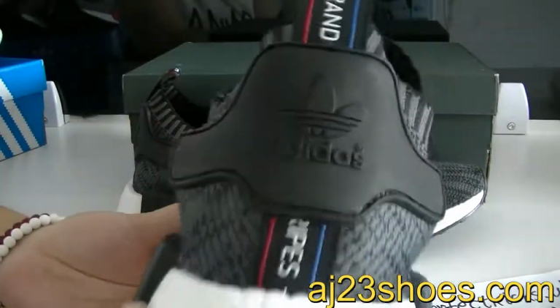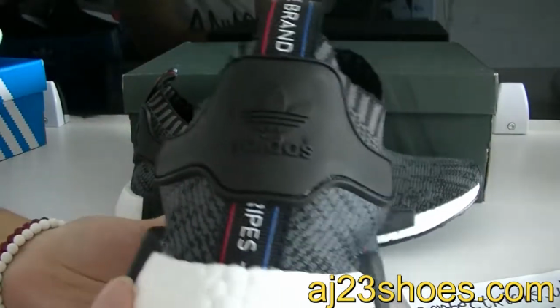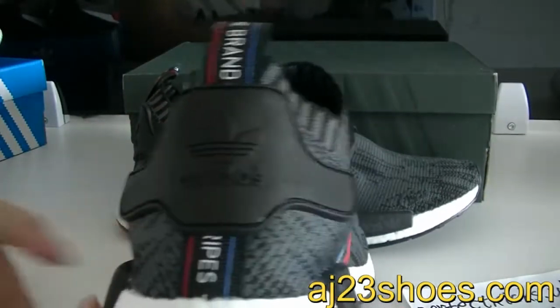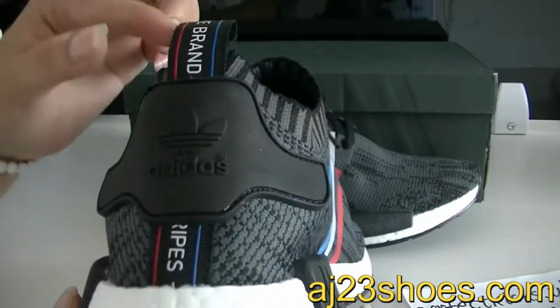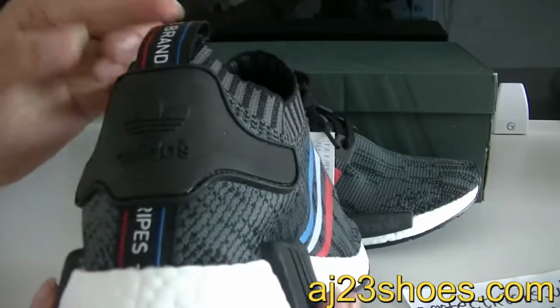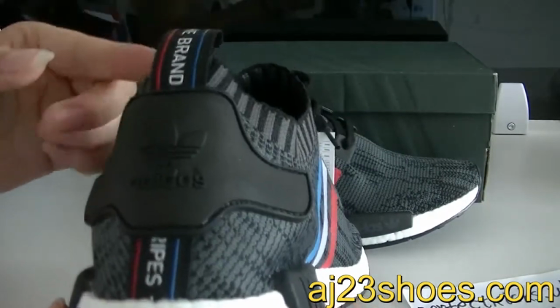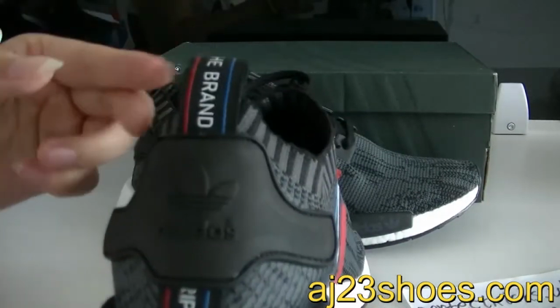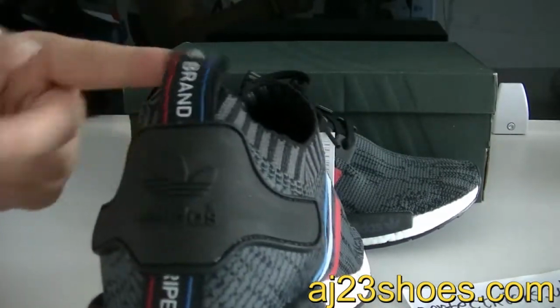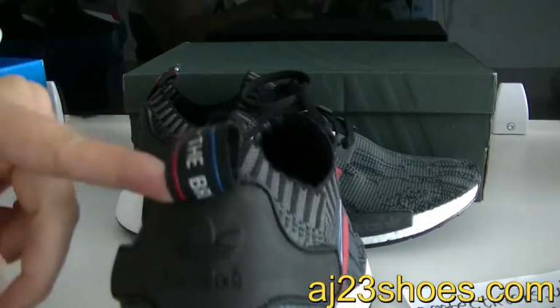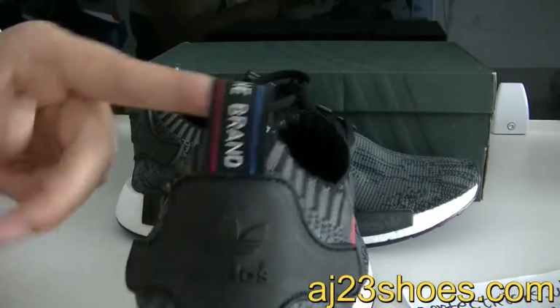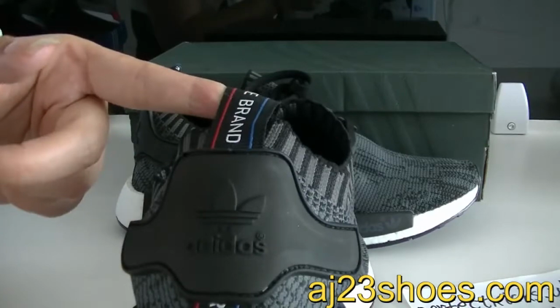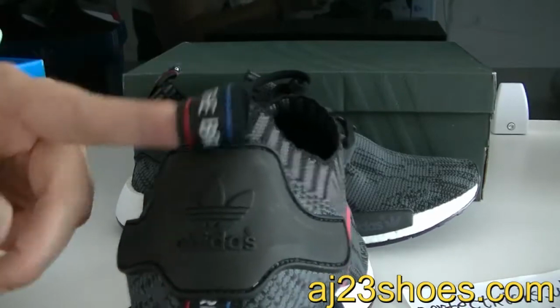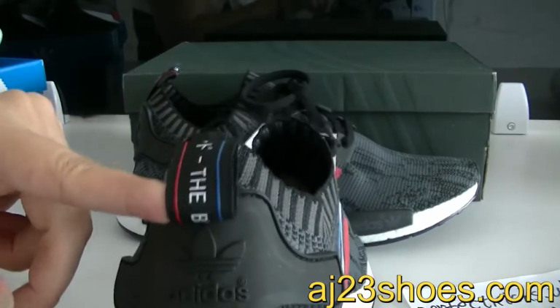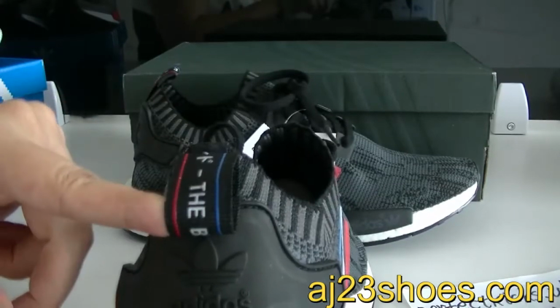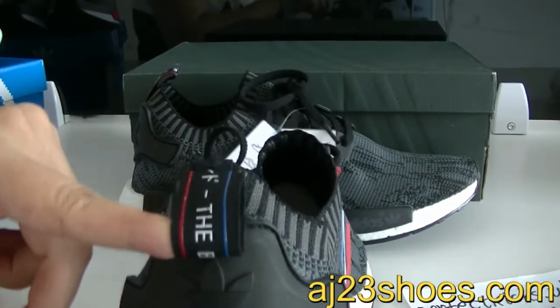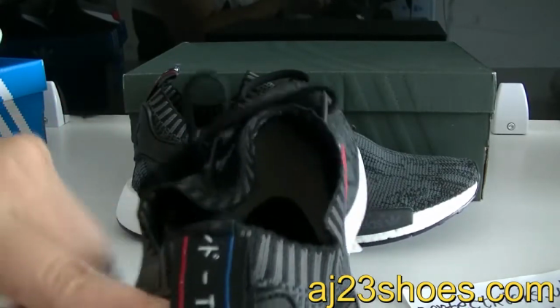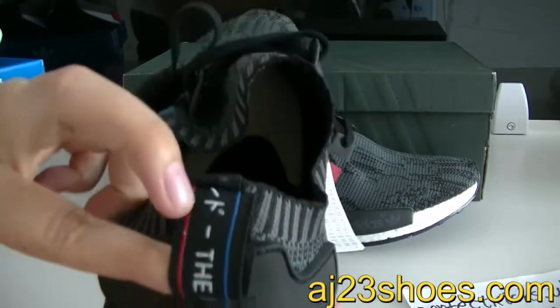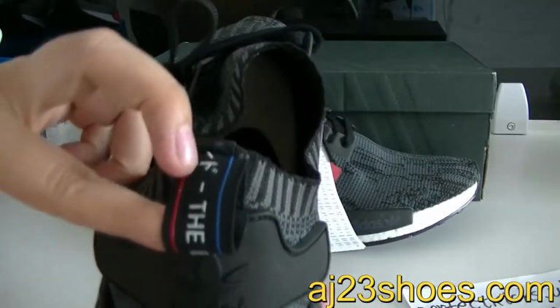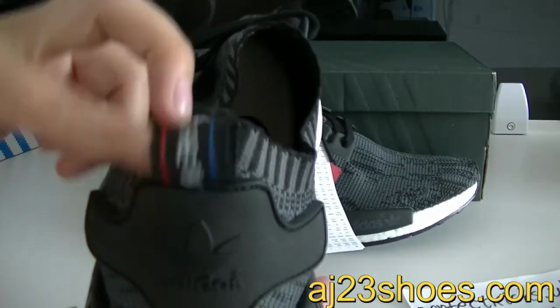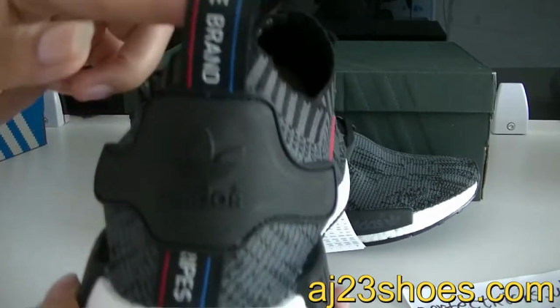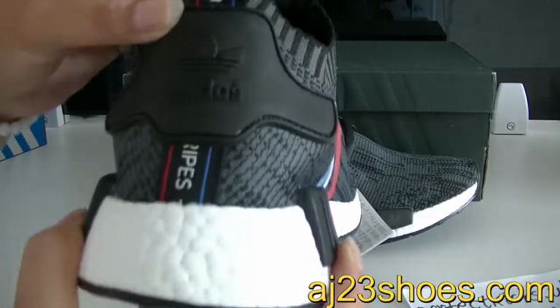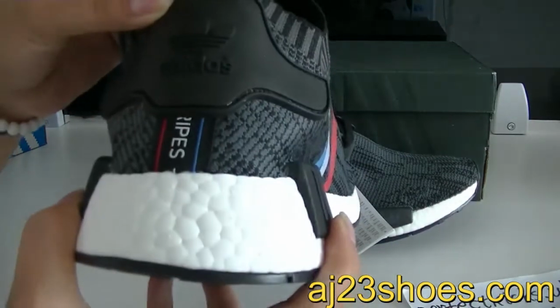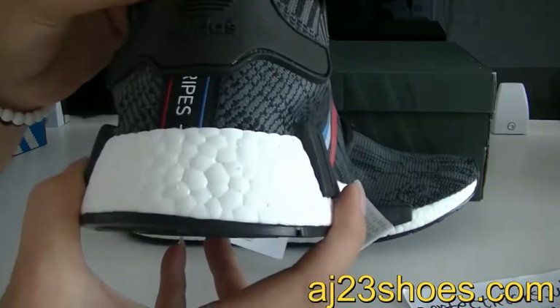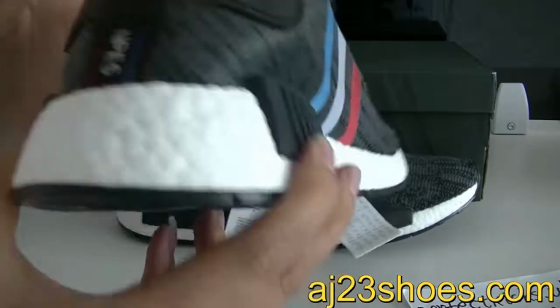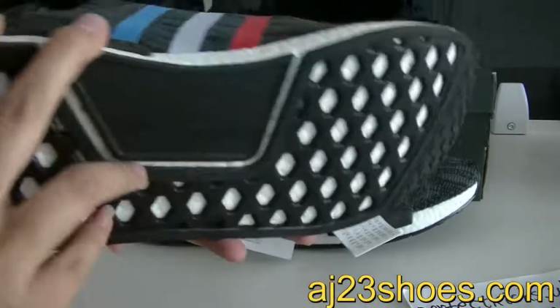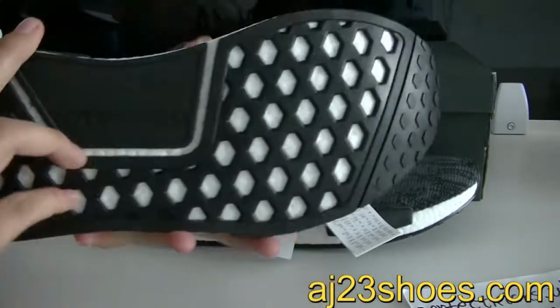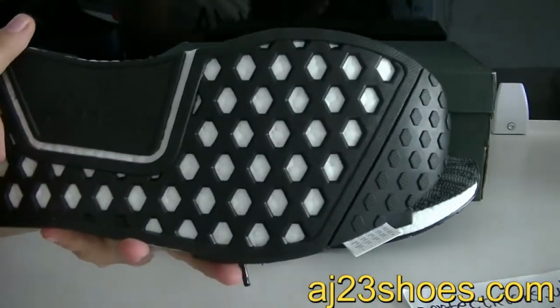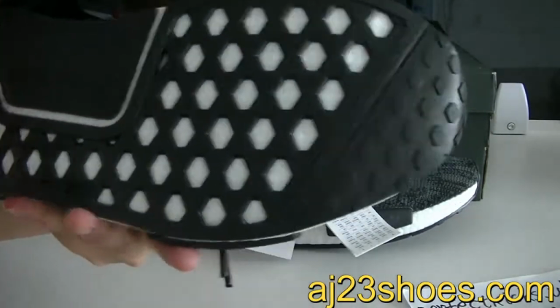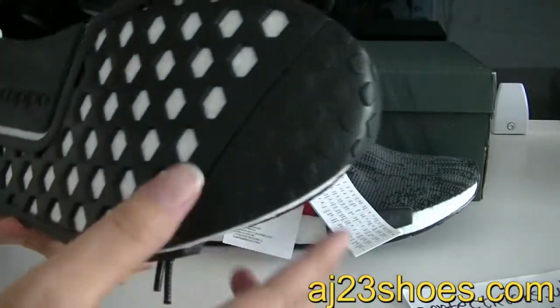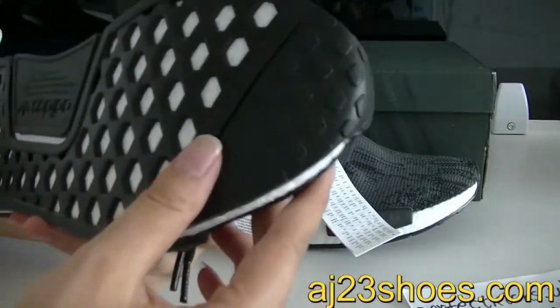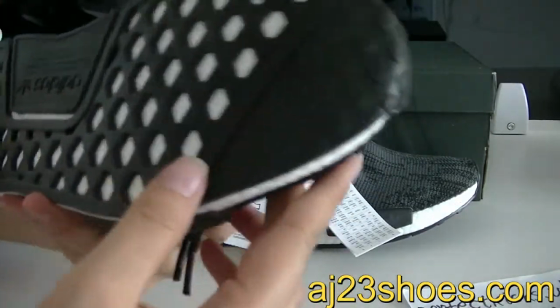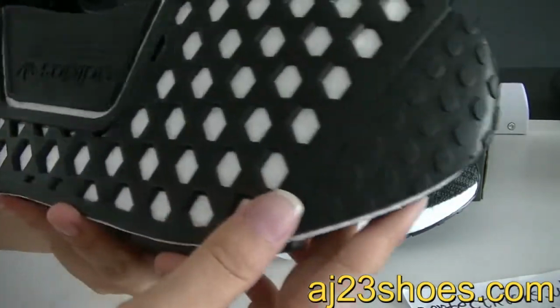The back also has the English and the Japanese letters on it. The bottom.